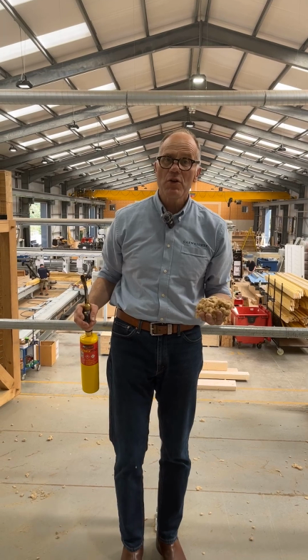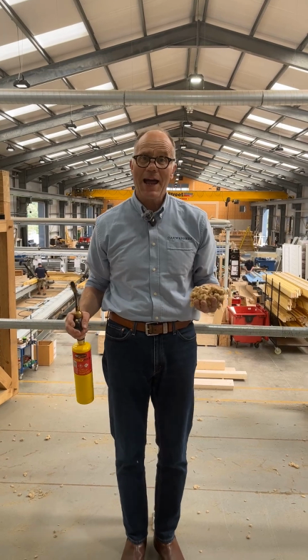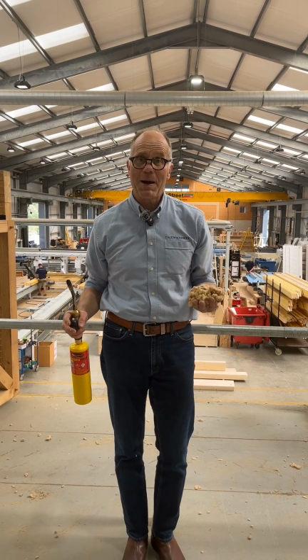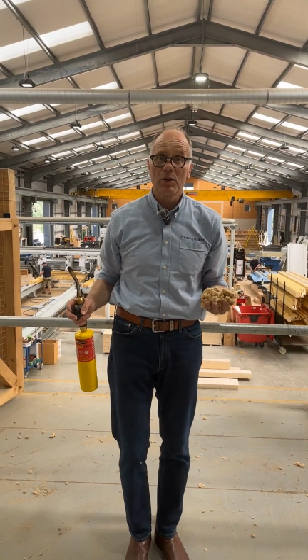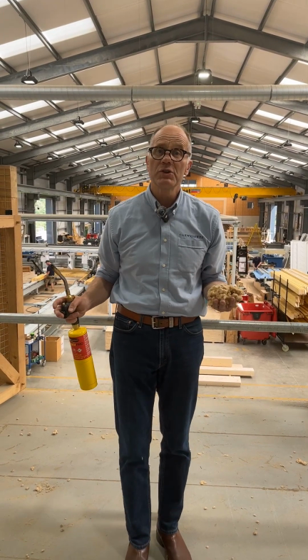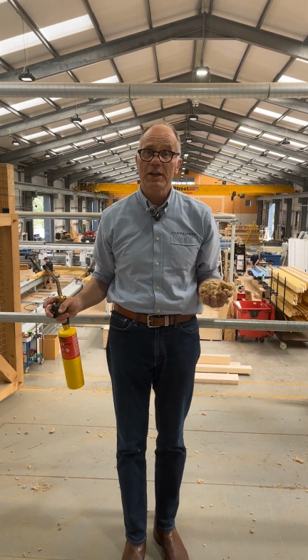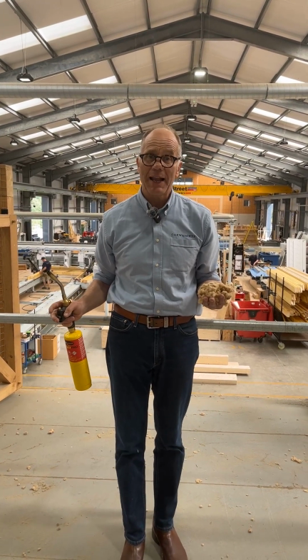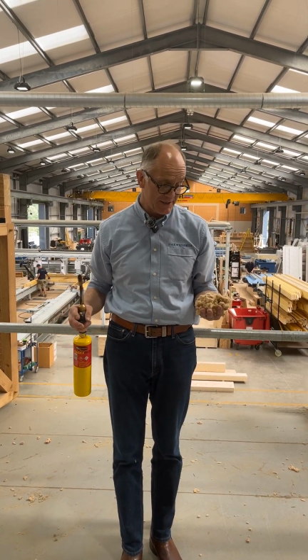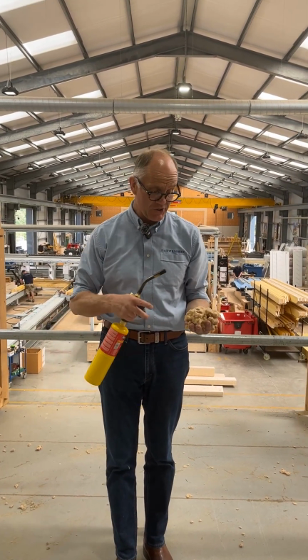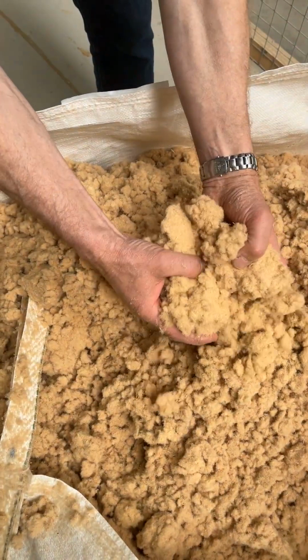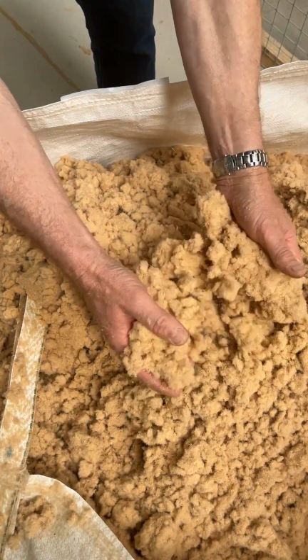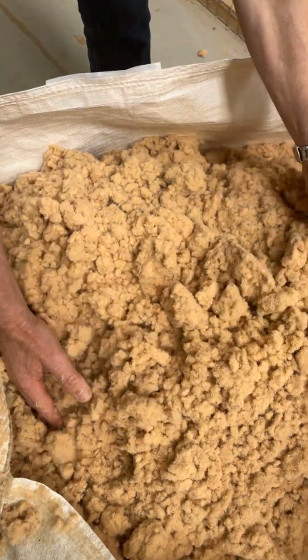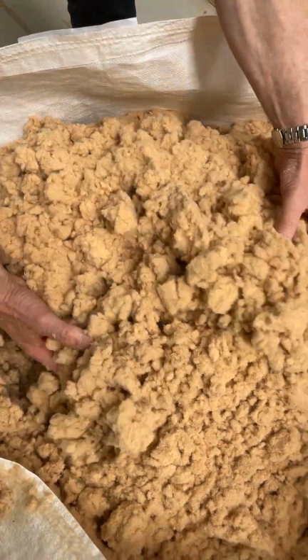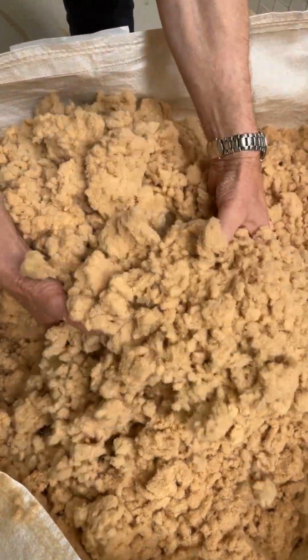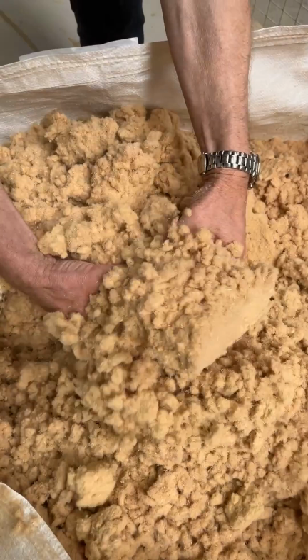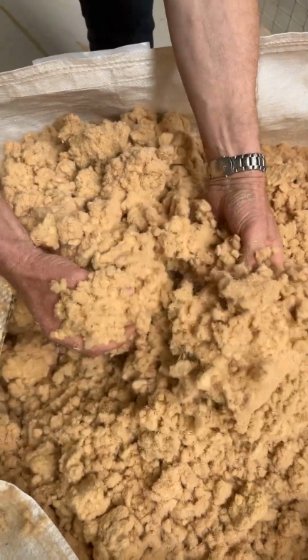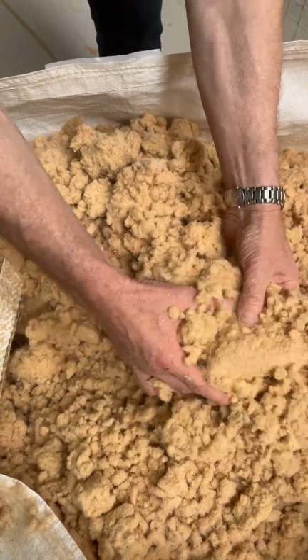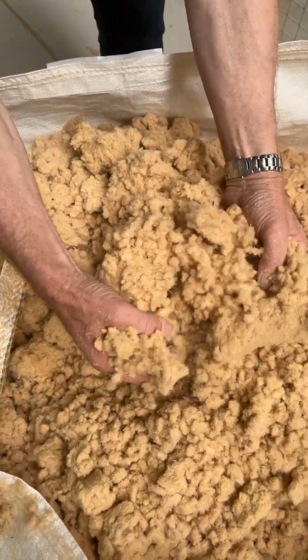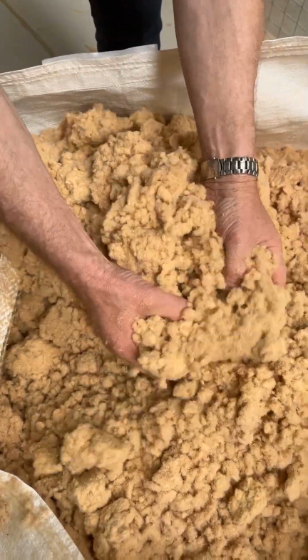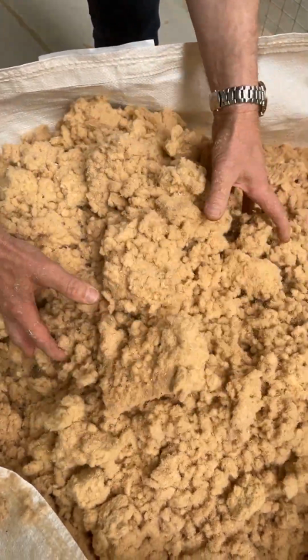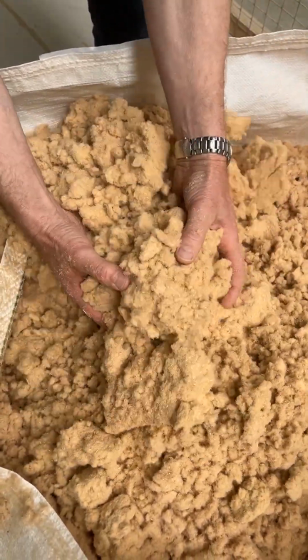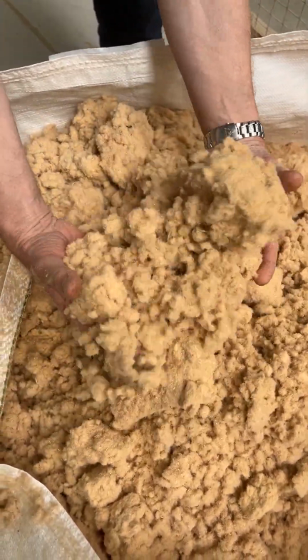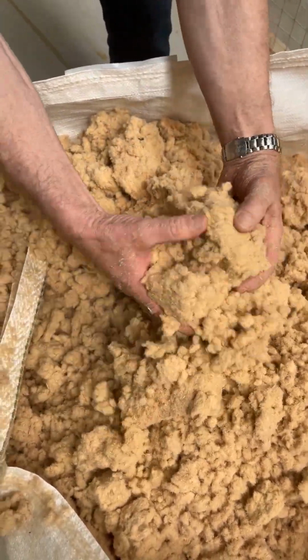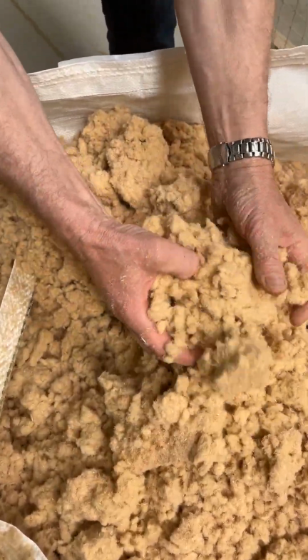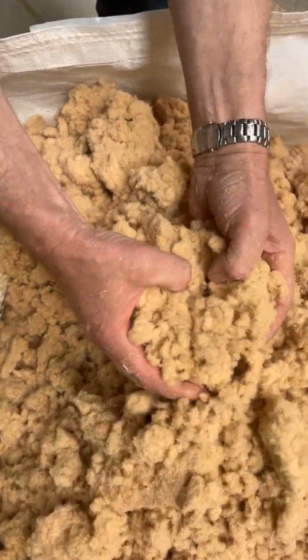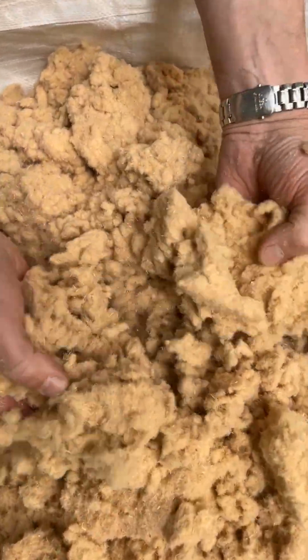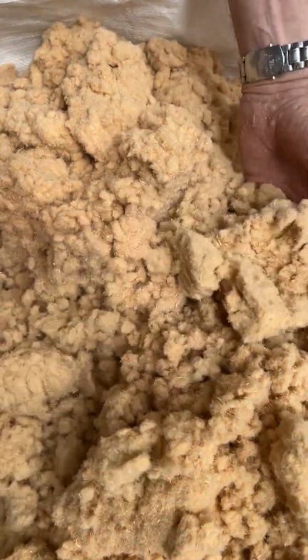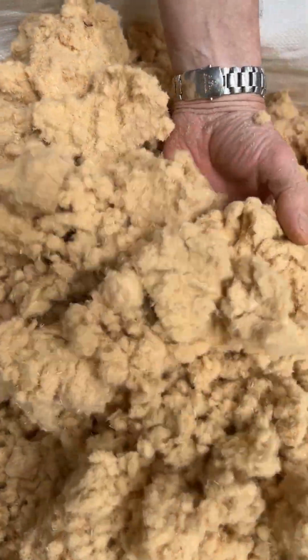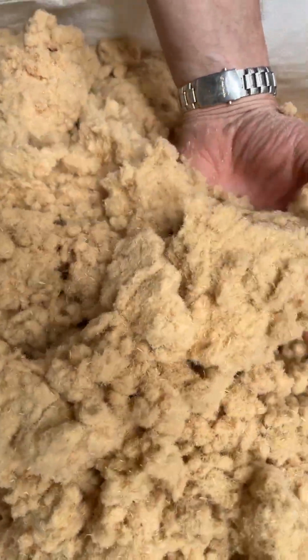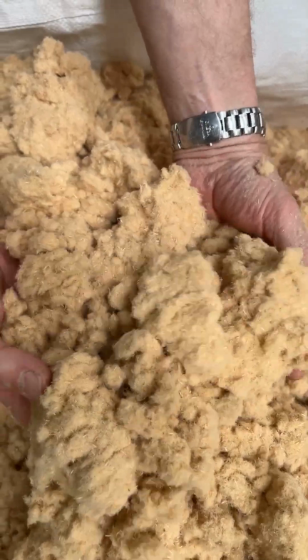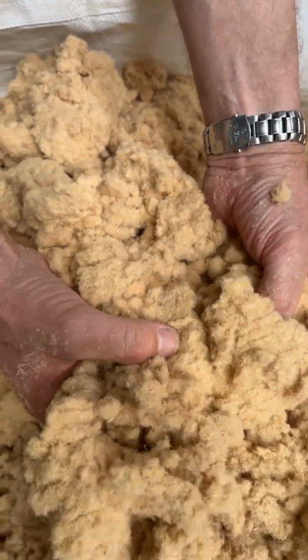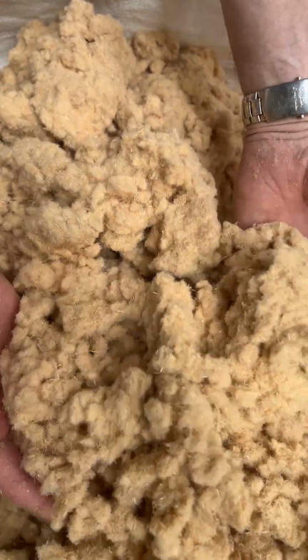With the Oakwright's natural panel, we use Styco Zell as the insulation. This insulation is a natural material made from wood fibre, so it's fully recyclable and it gives great insulation value for the house.